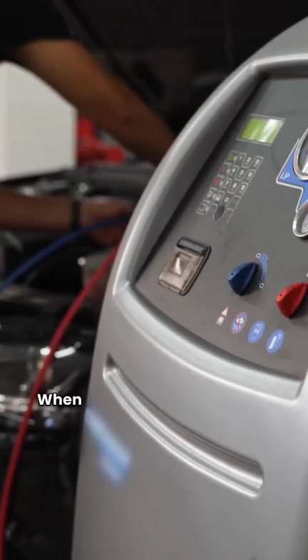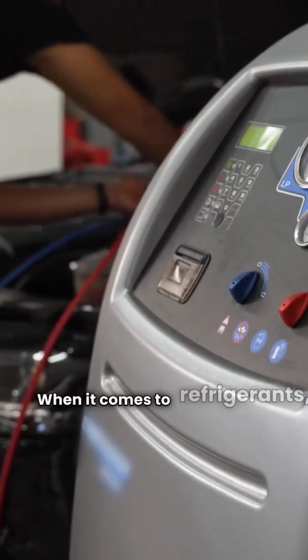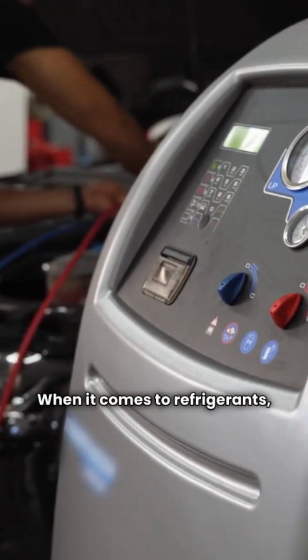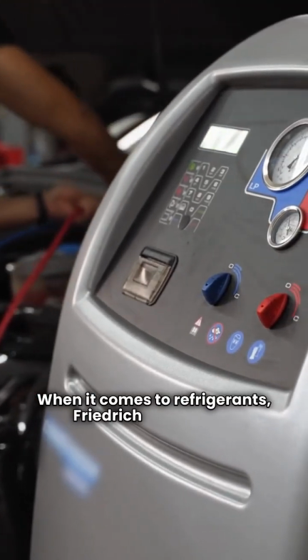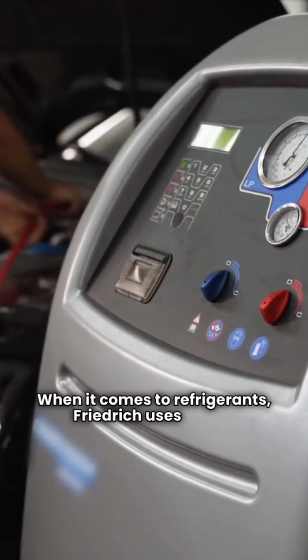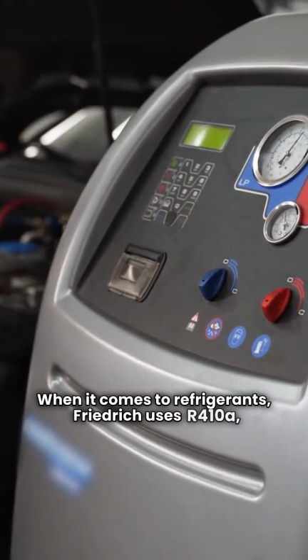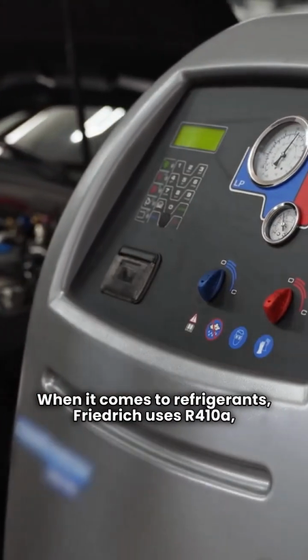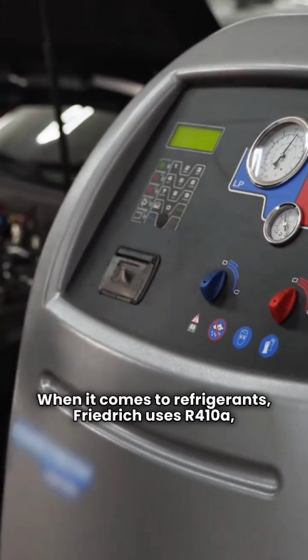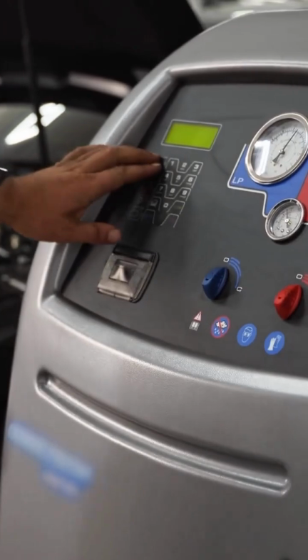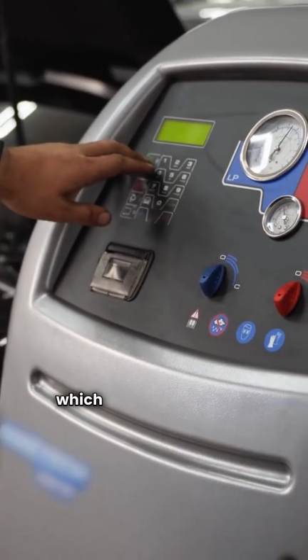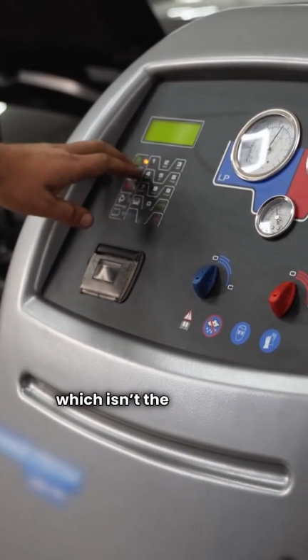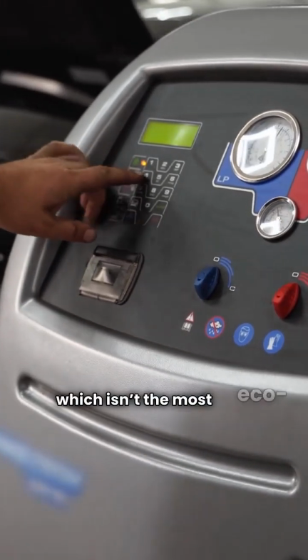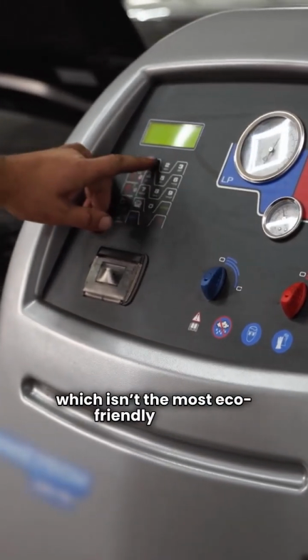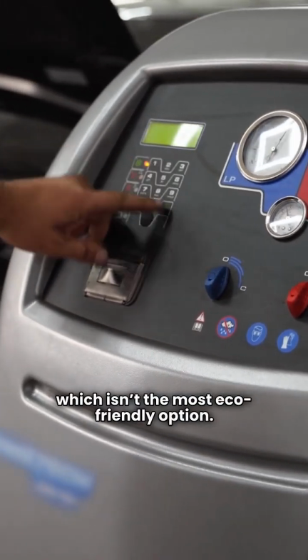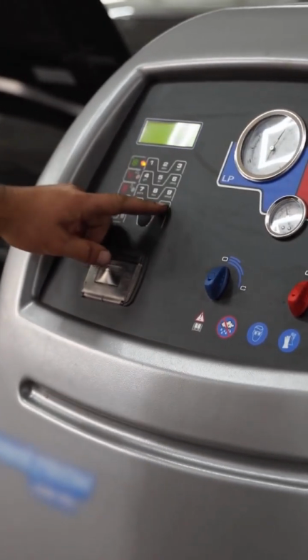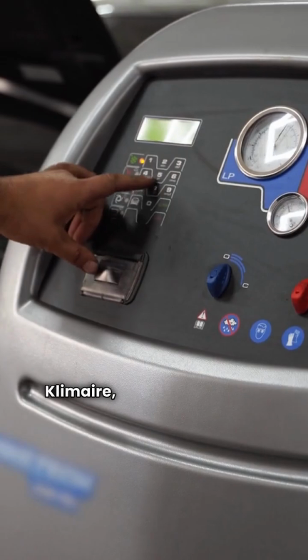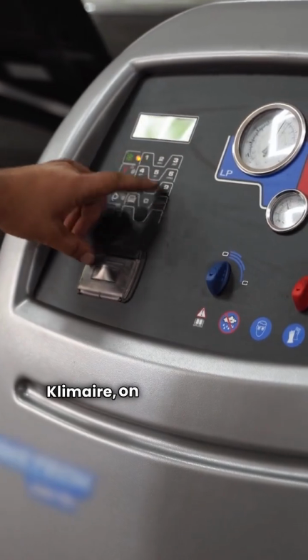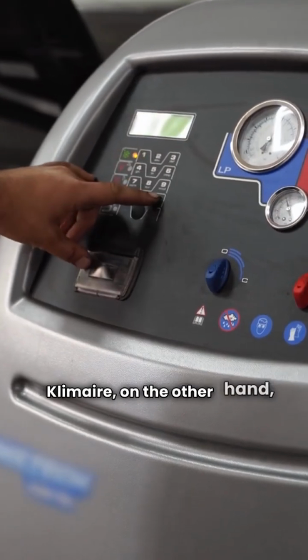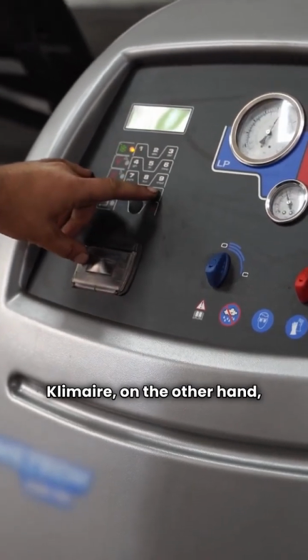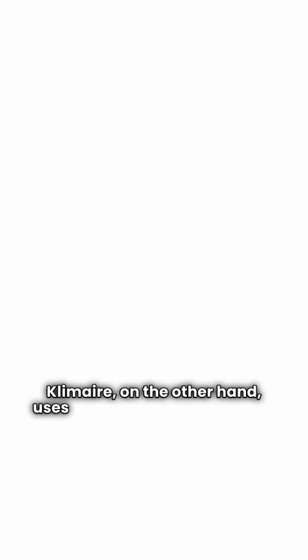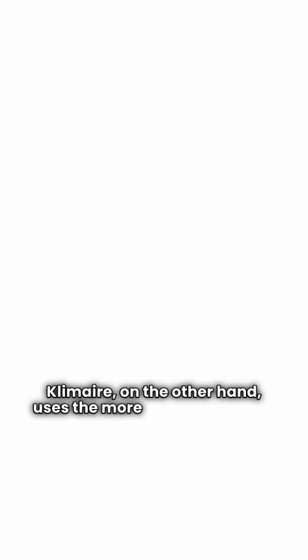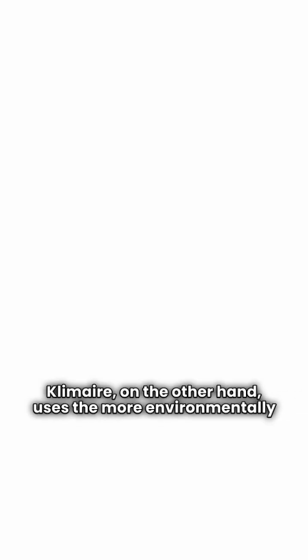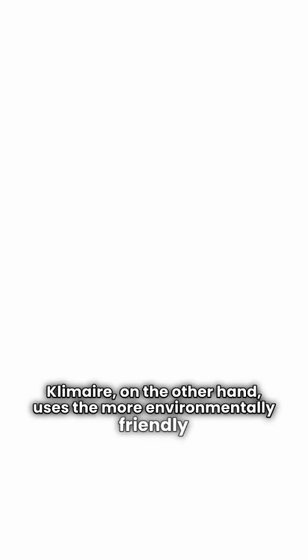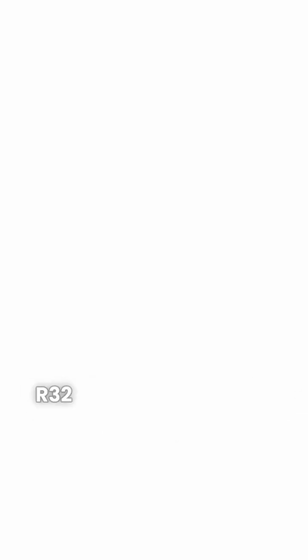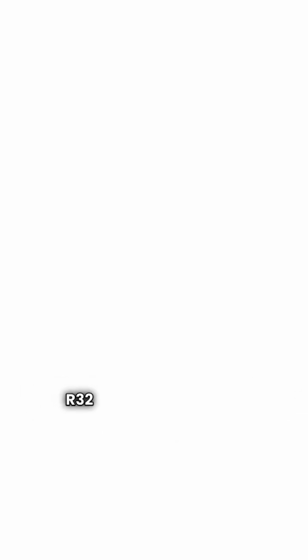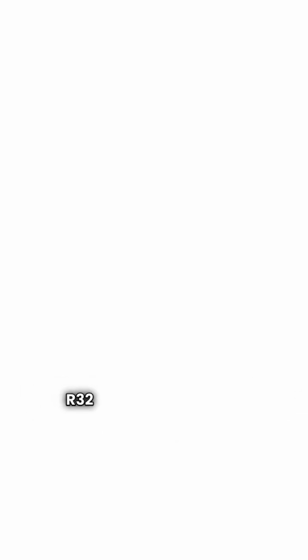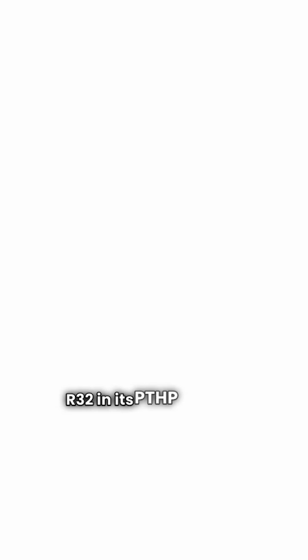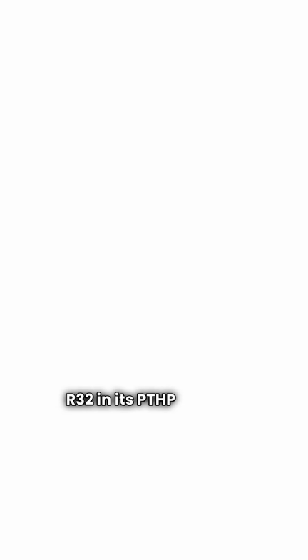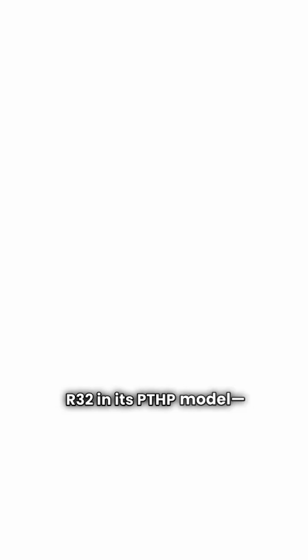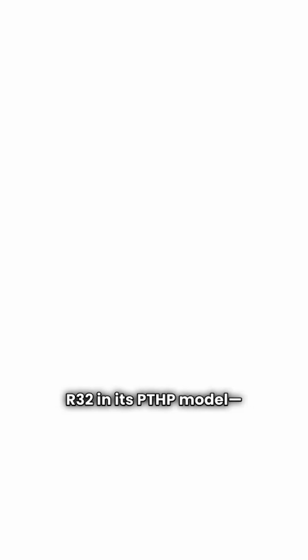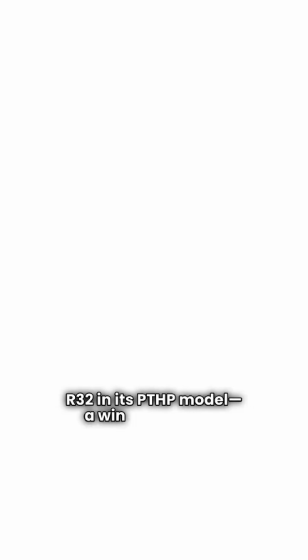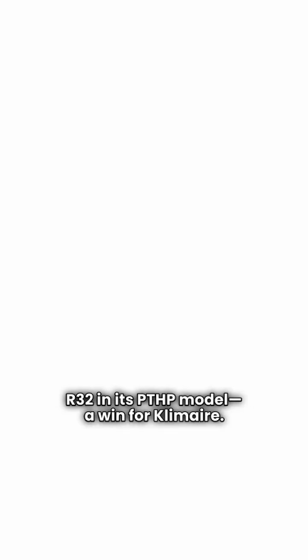When it comes to refrigerants, Friedrich uses R410A, which isn't the most eco-friendly option. Climair, on the other hand, uses the more environmentally friendly R32 in its PTHP model. A win for Climair.